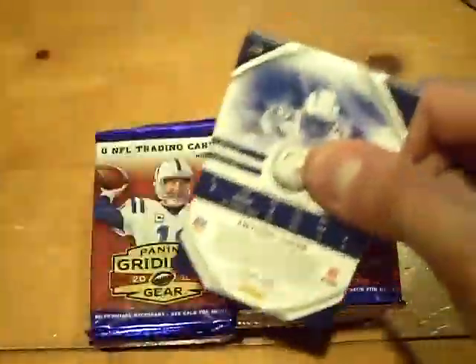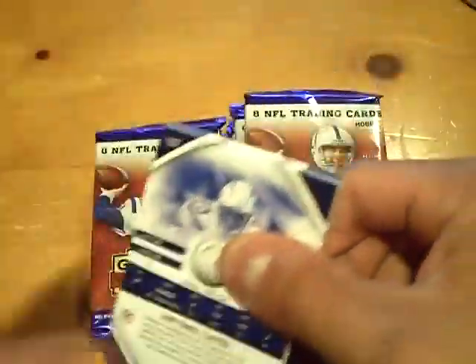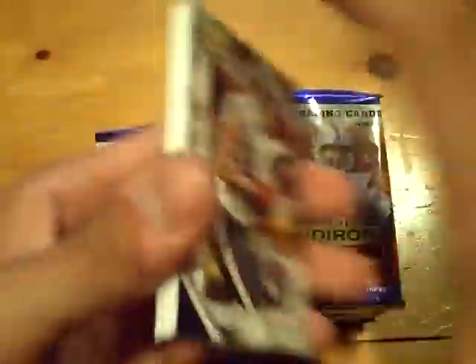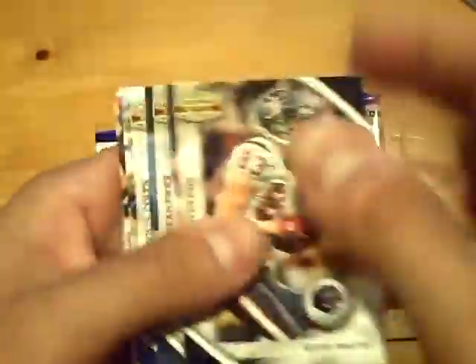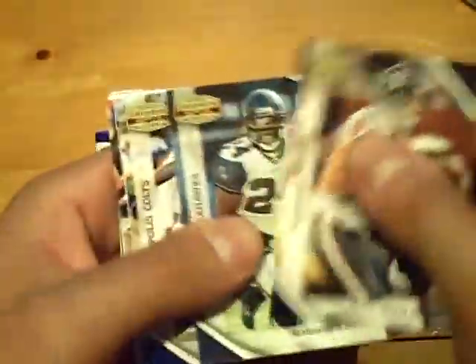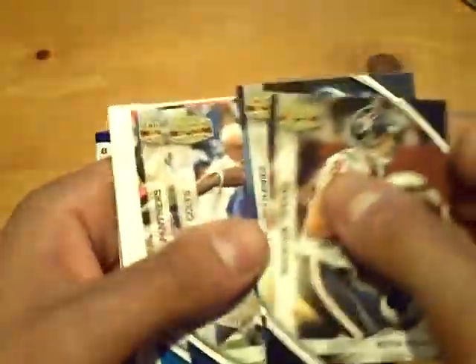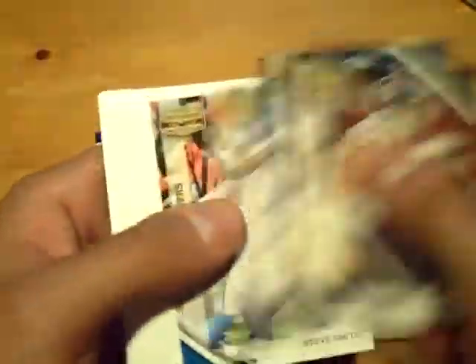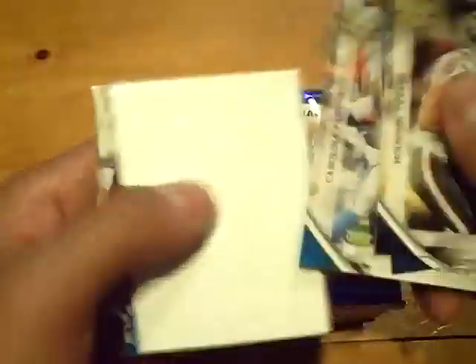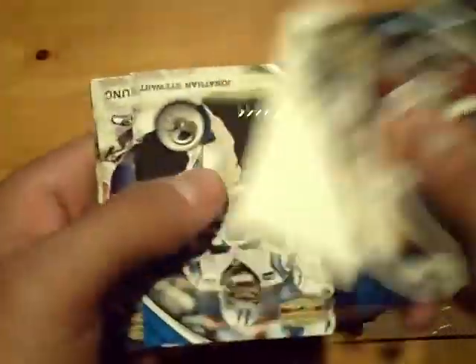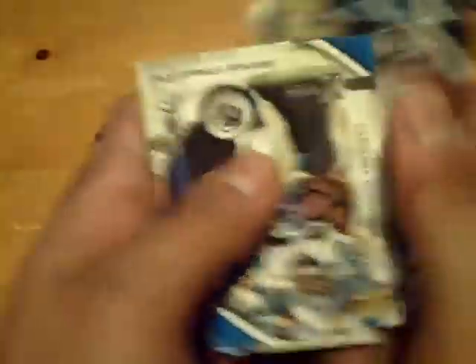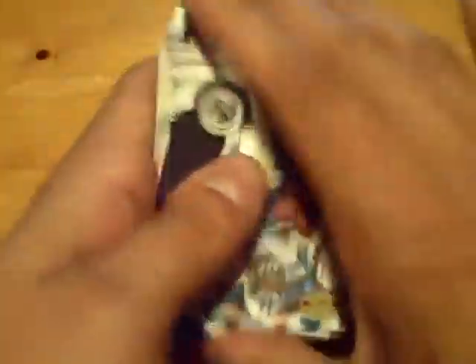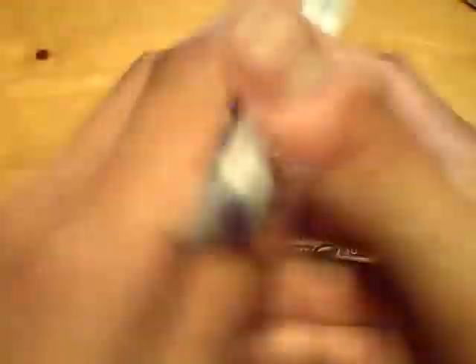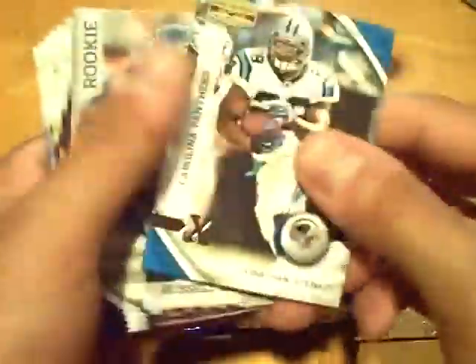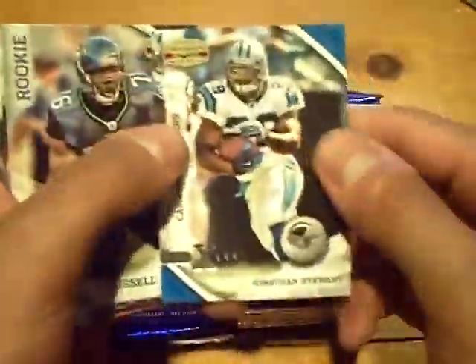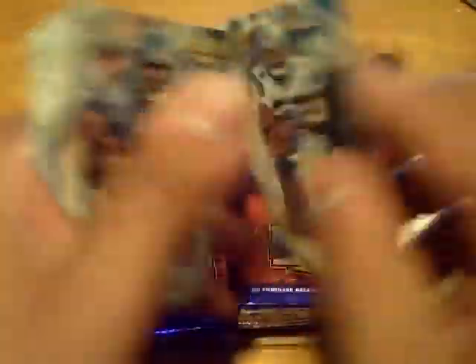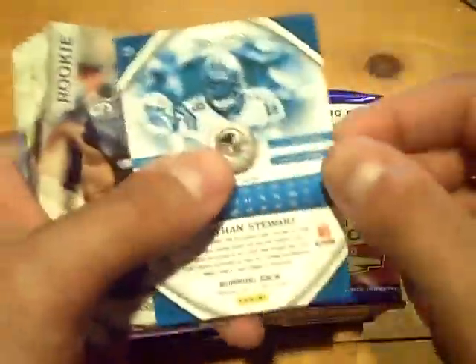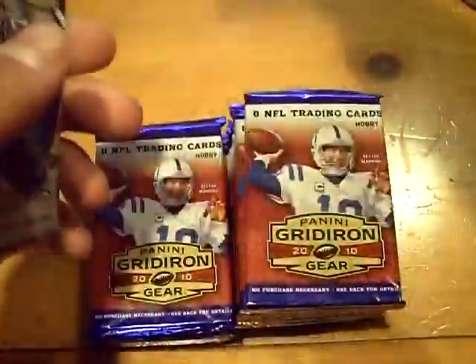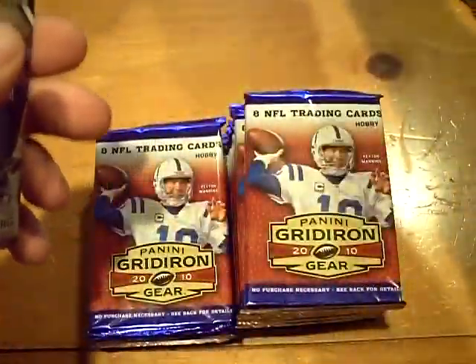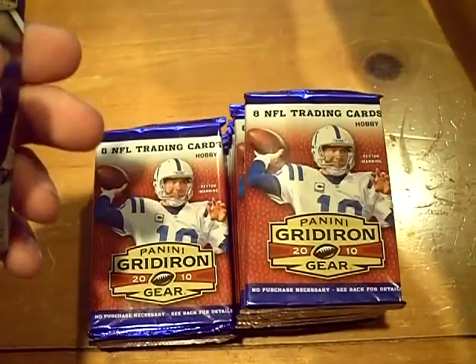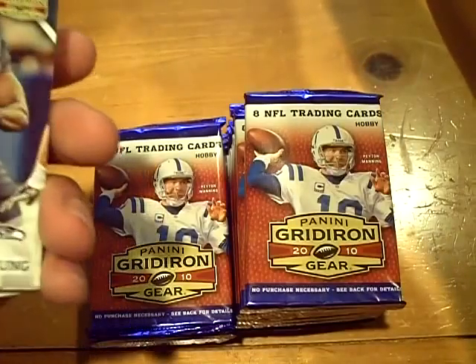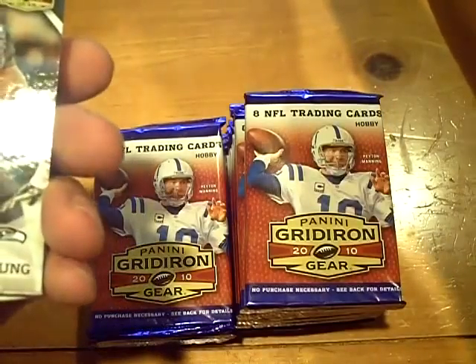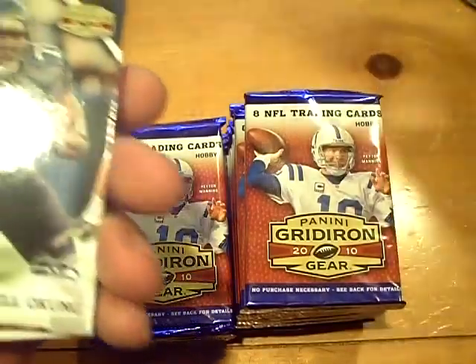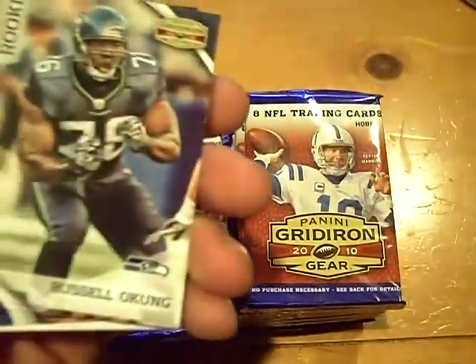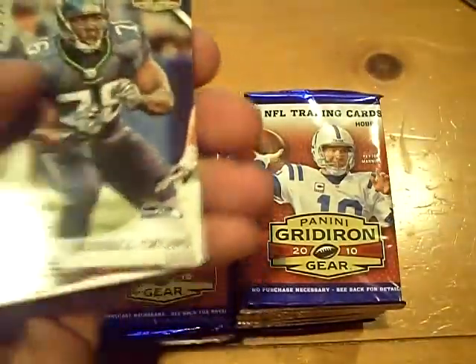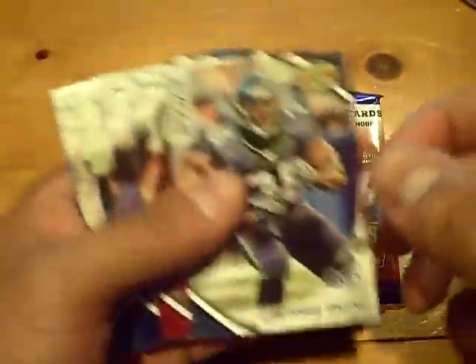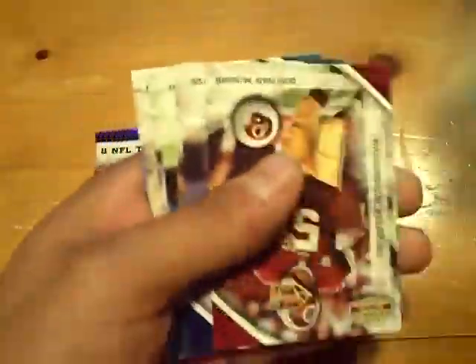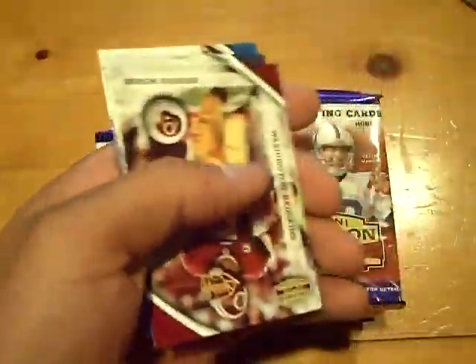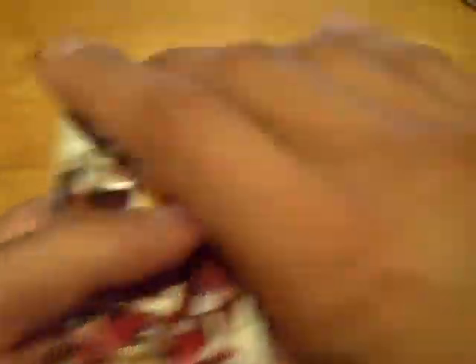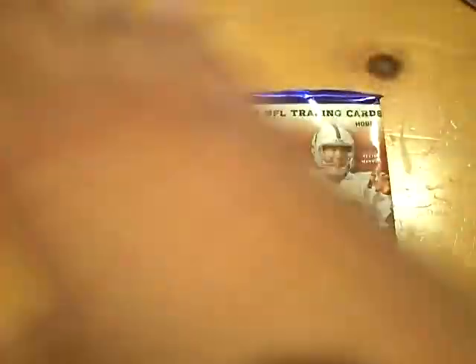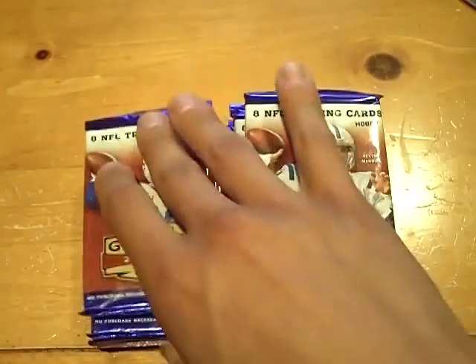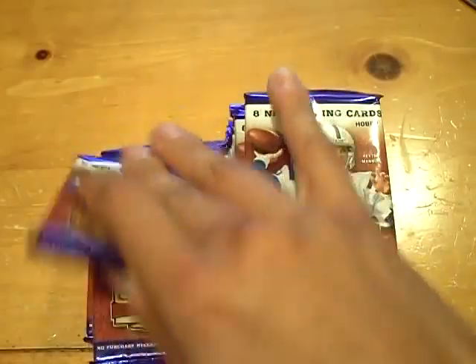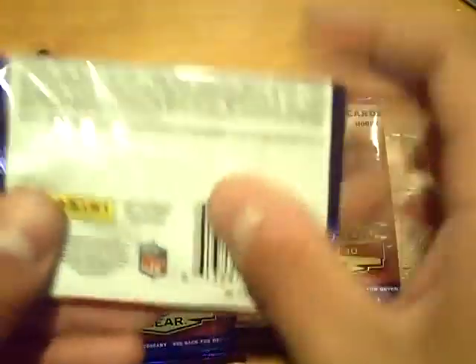Pack two, base cards. Jonathan Stewart for the Panthers out of 250, and a rookie of Russell Okung for the Seahawks.